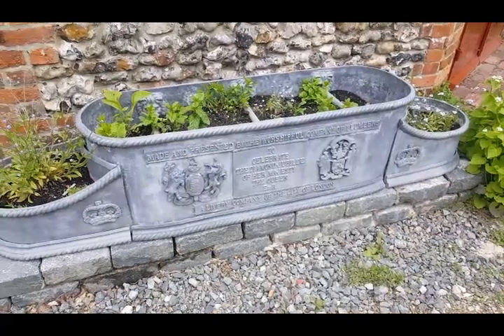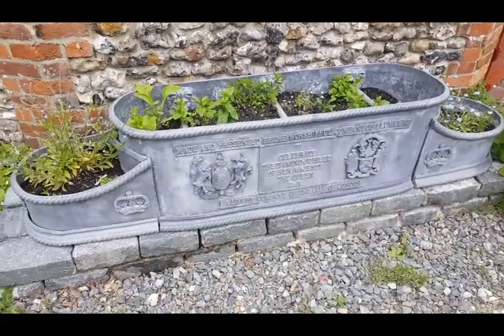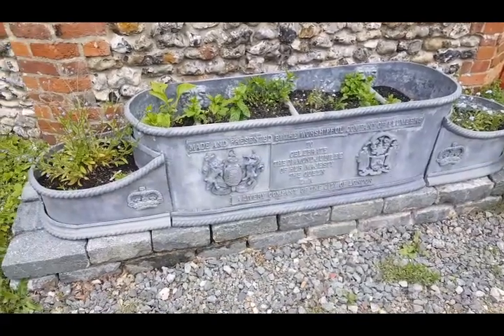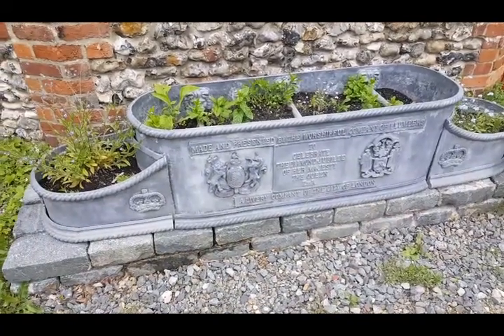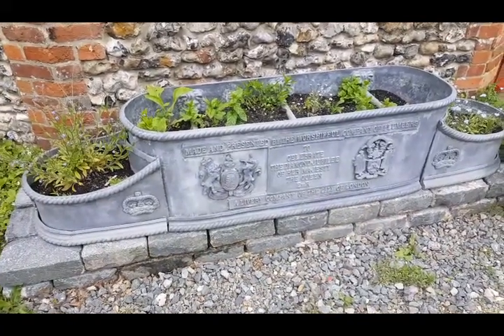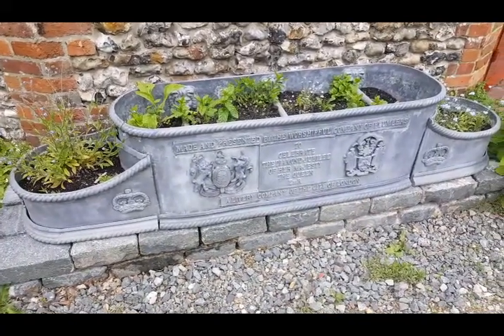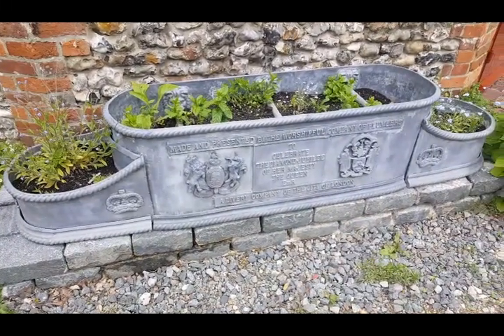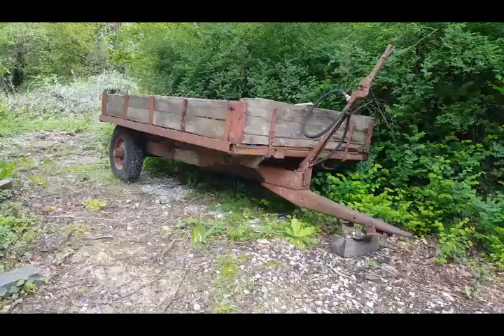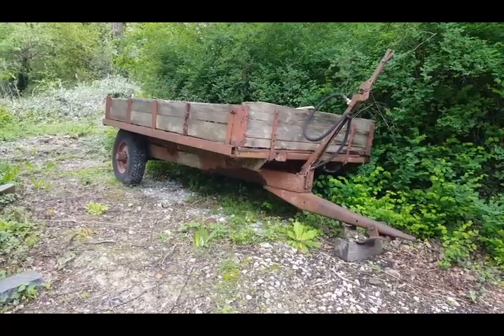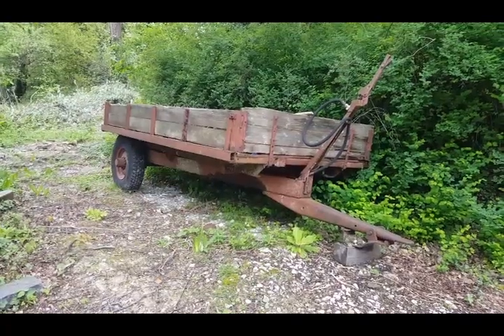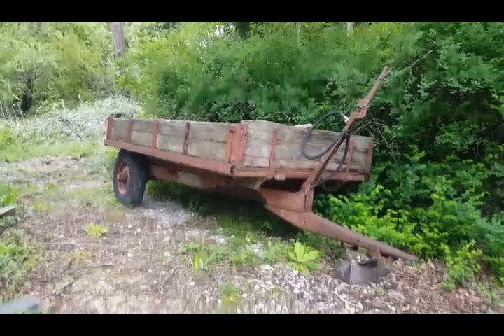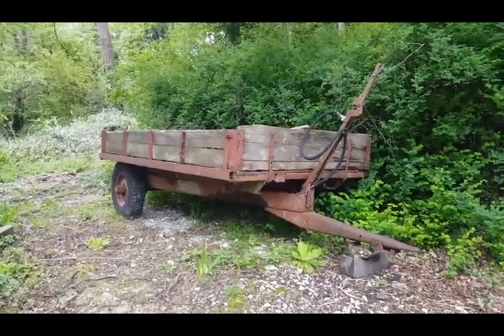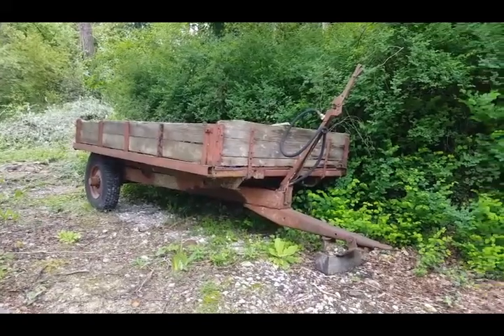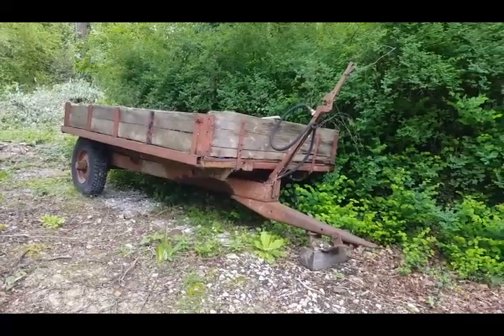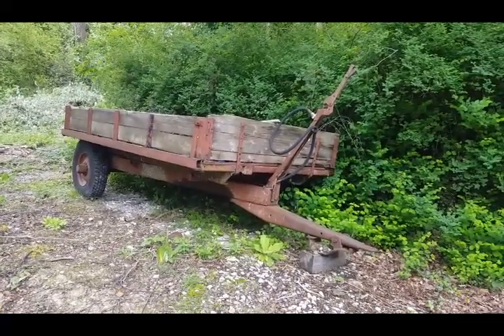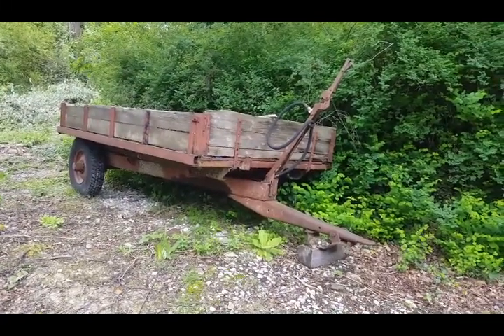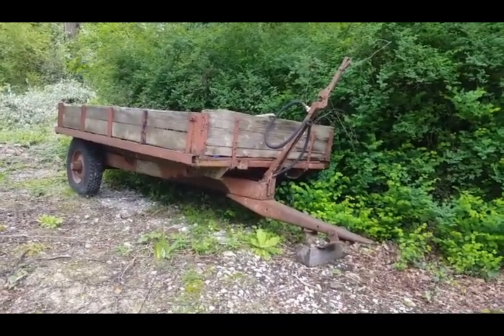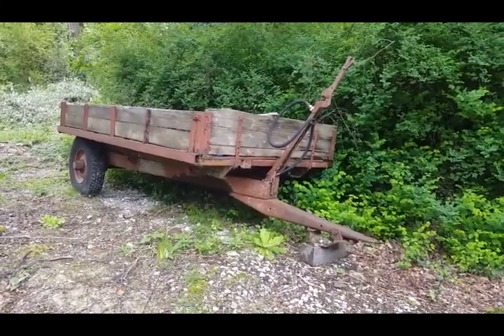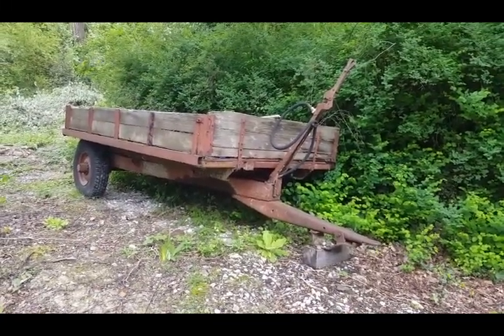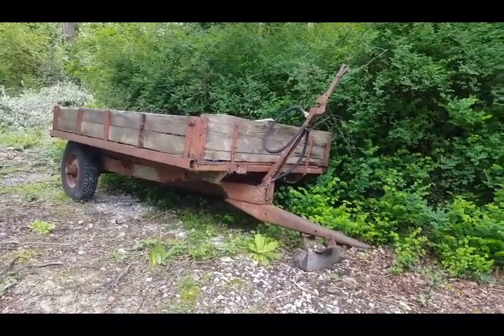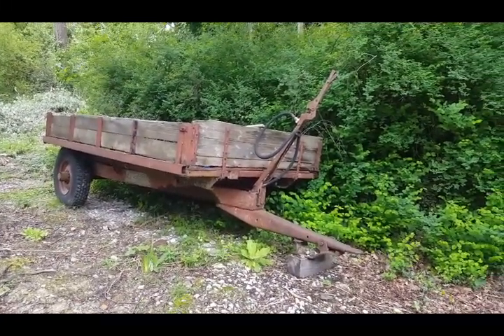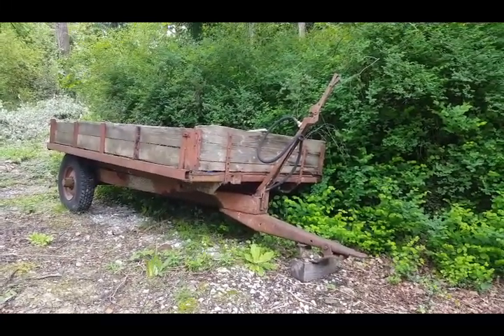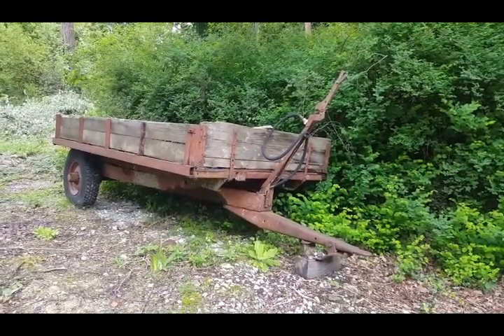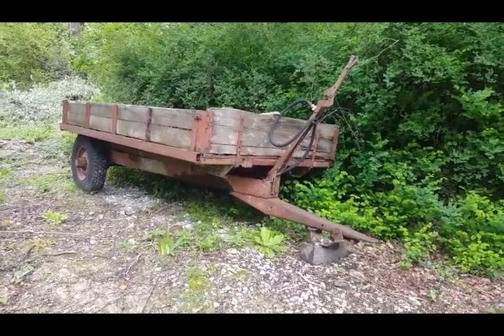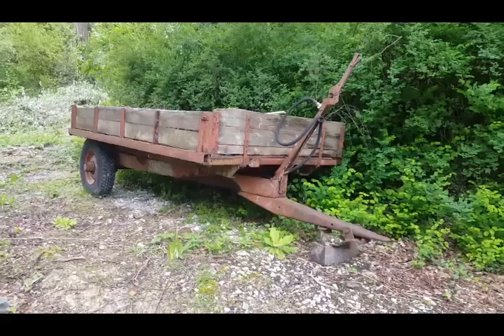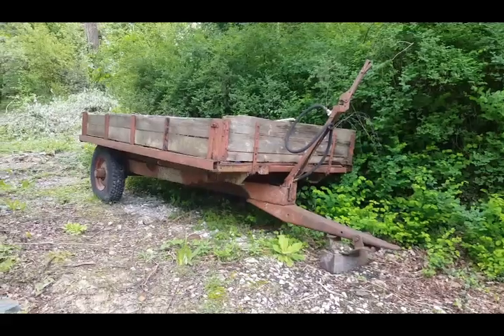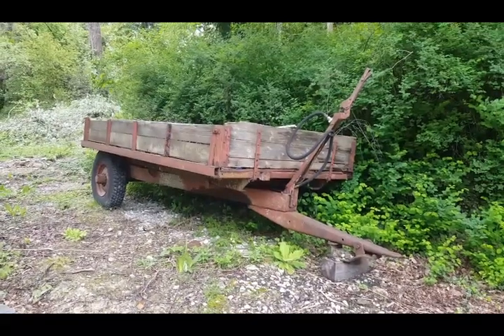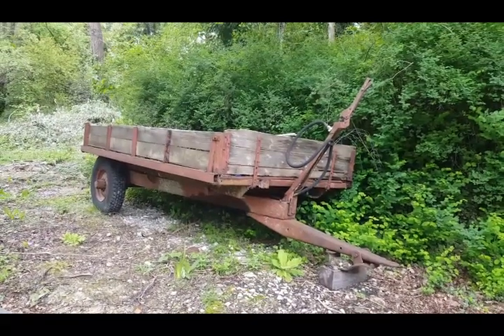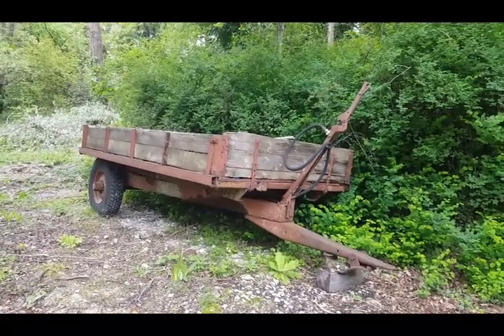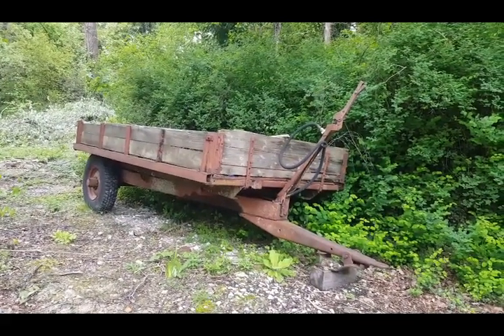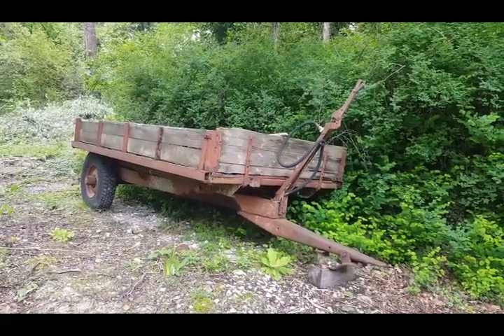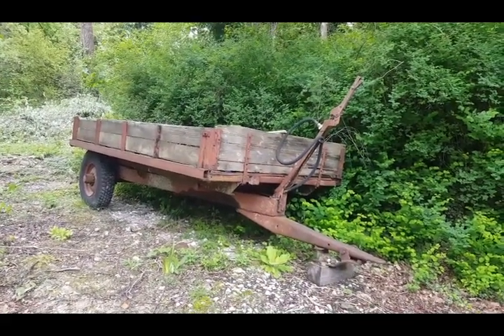Beautiful lead planter. This is the old wood sawing area. If you ever get a chance to come up here, come and have a look around when they open again after all the COVID.